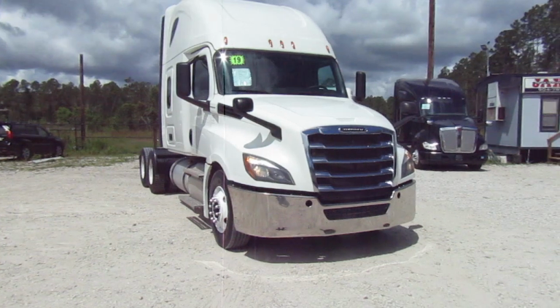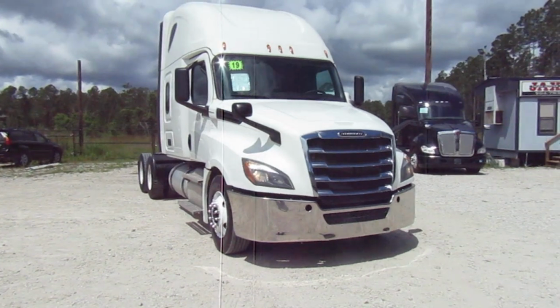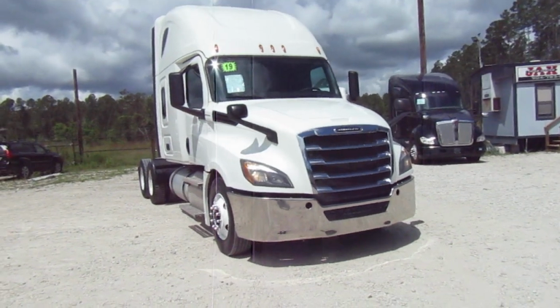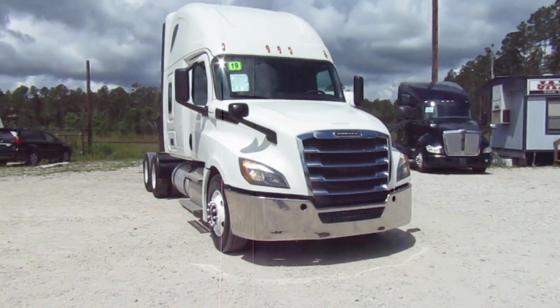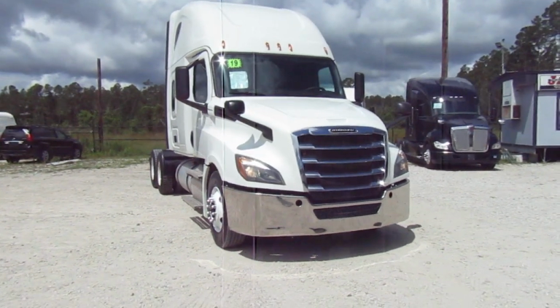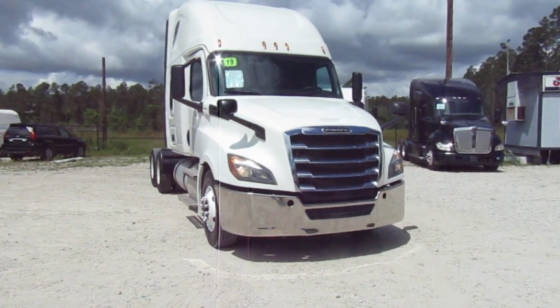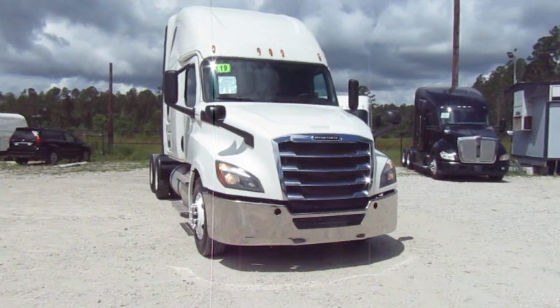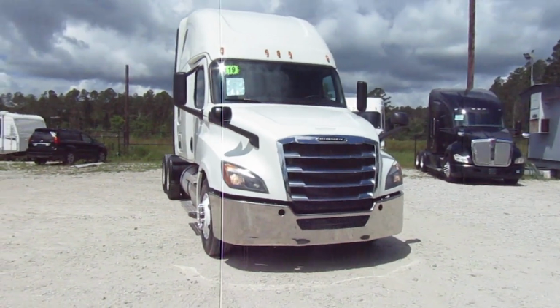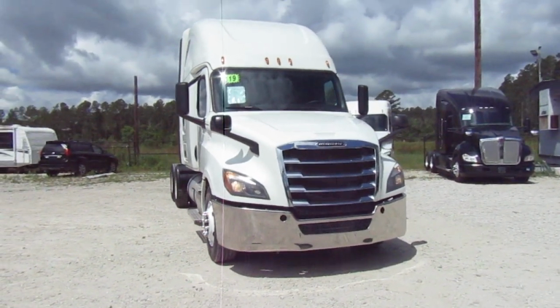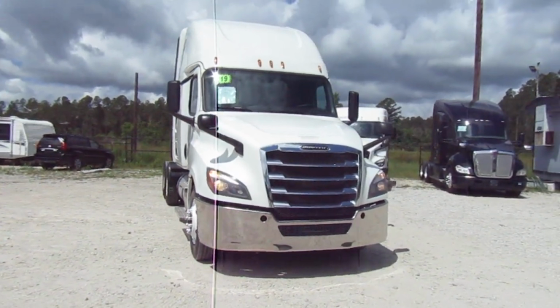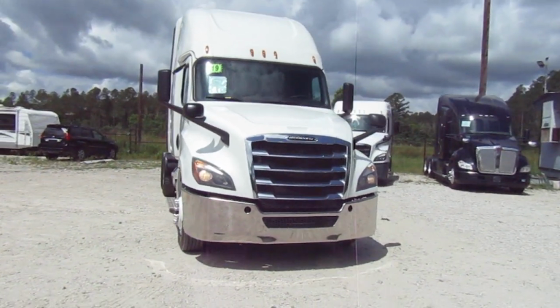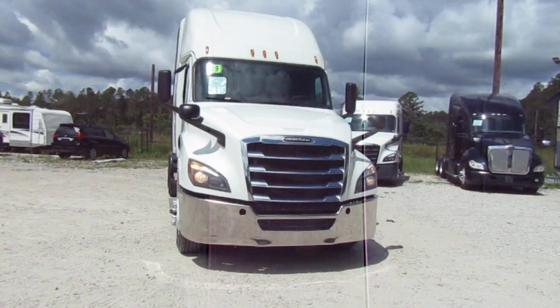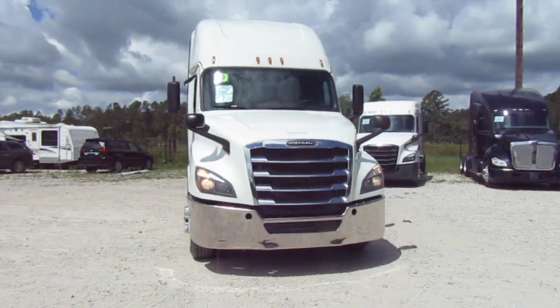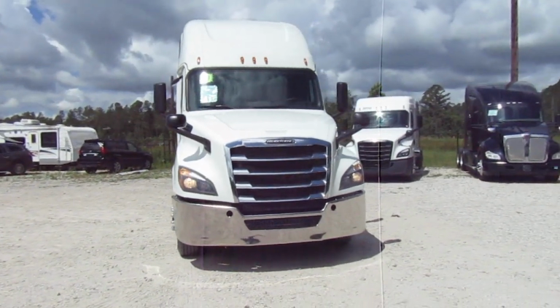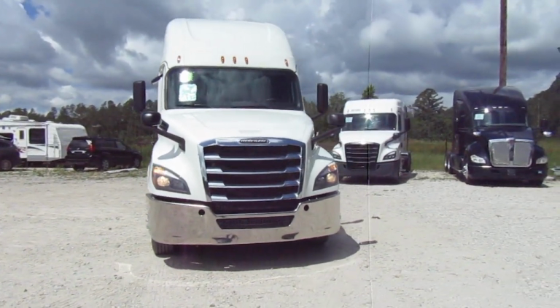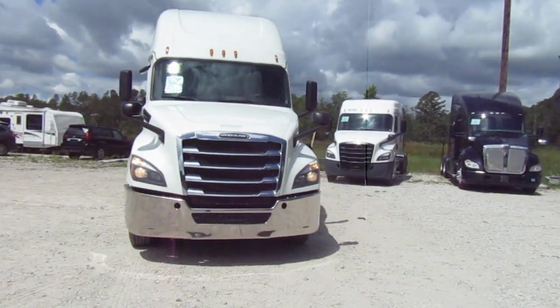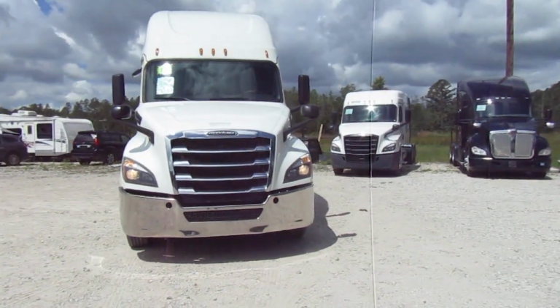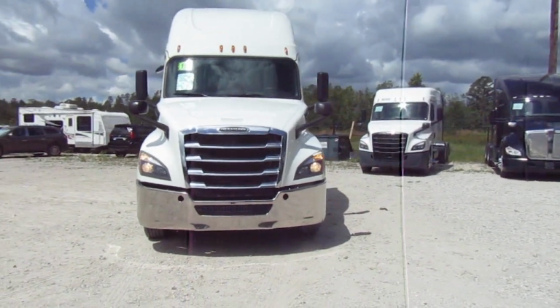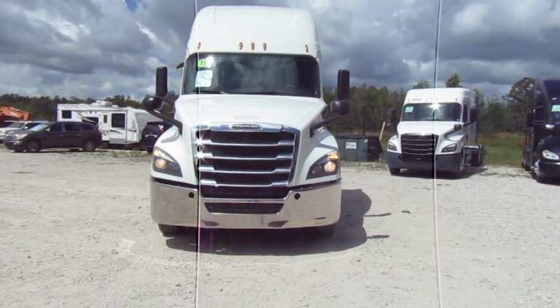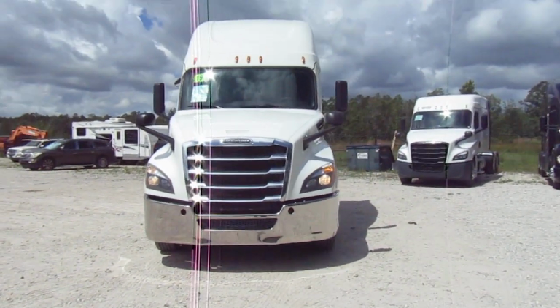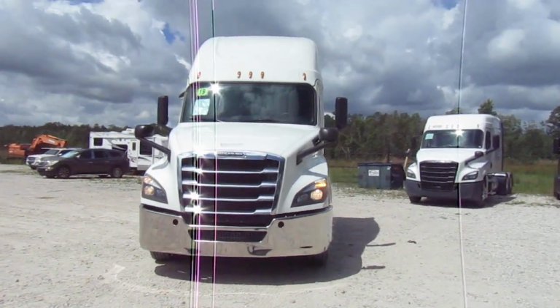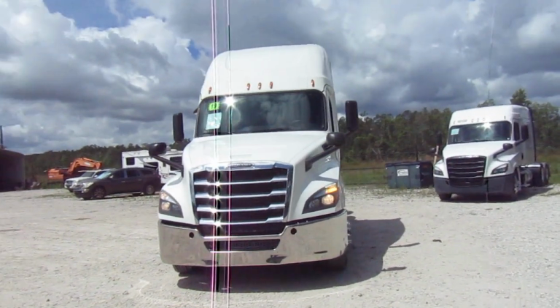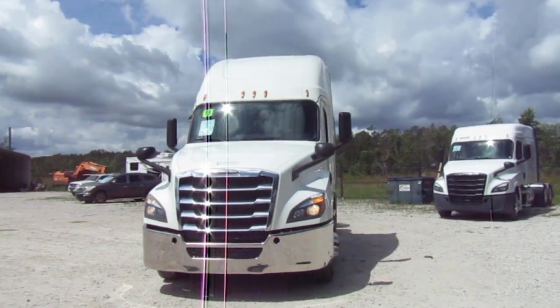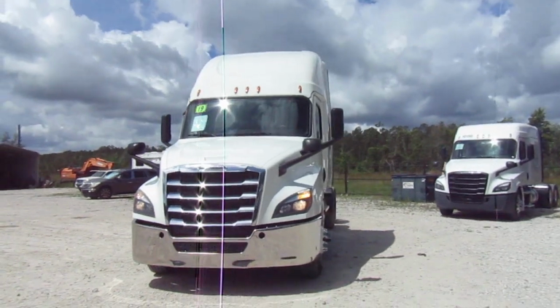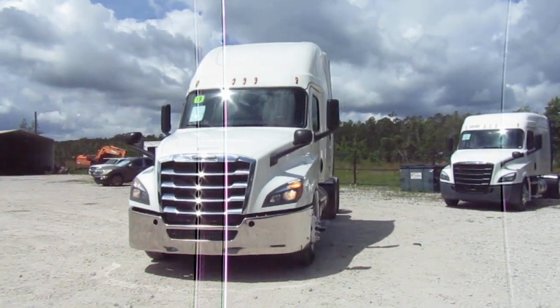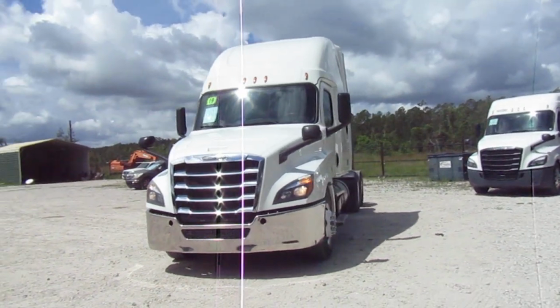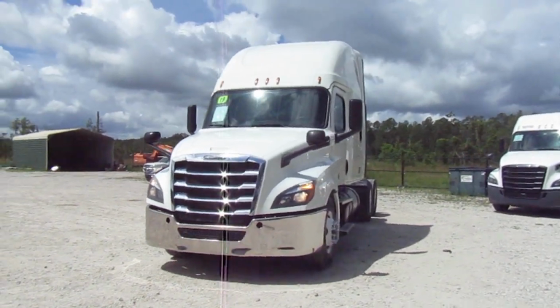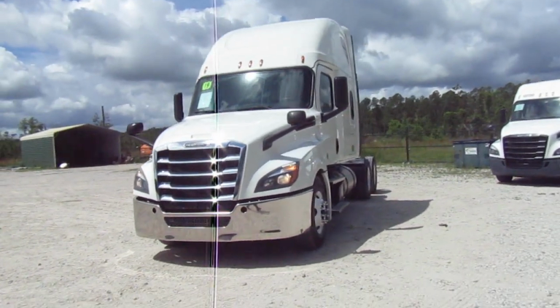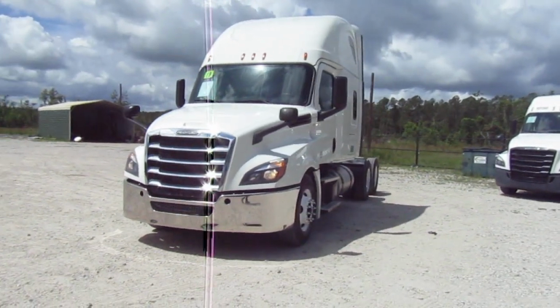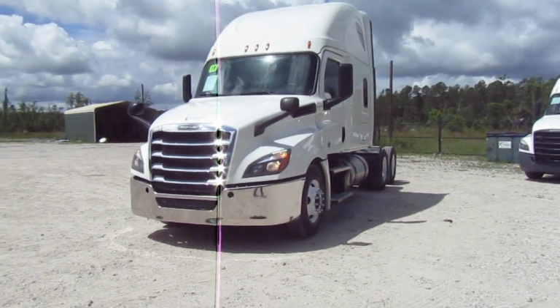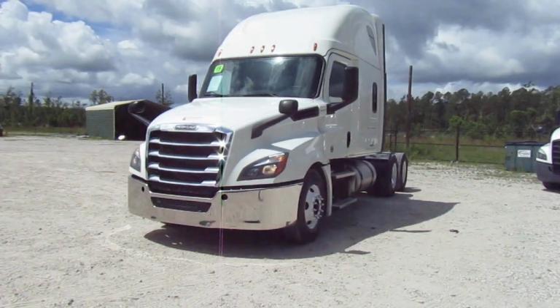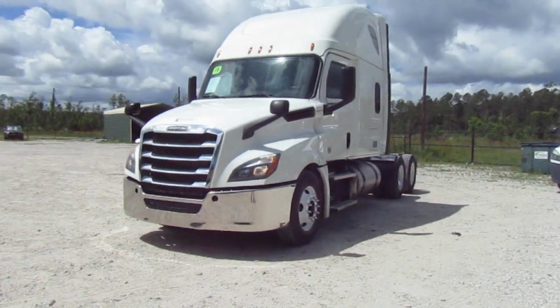All right, 2019. Says it right in the window. It's going to be a long day. Cascadia Freightliner. We just got the DD-15 Detroit and the DT-12 Automatic Trans.